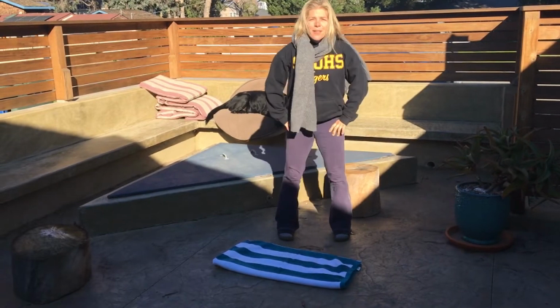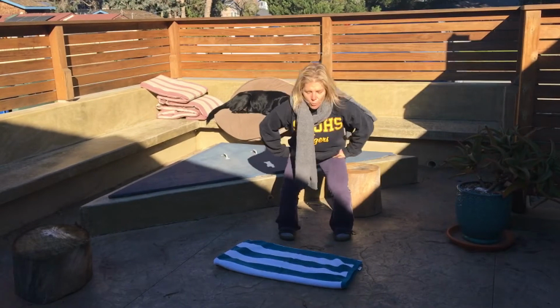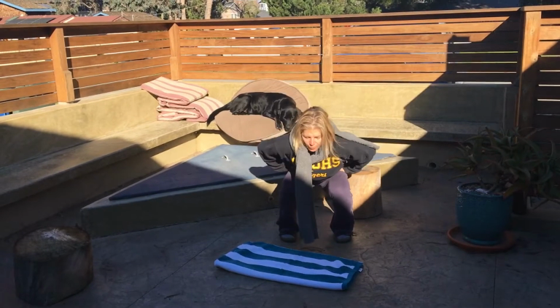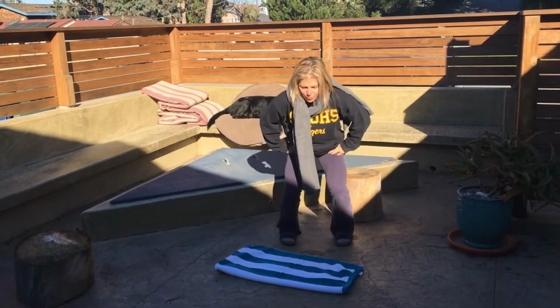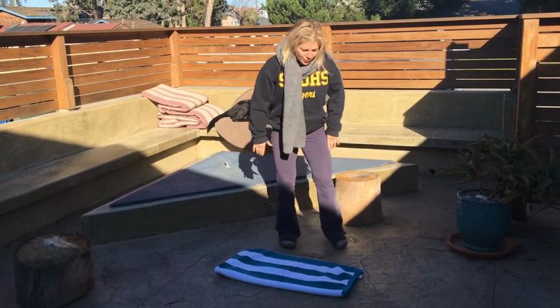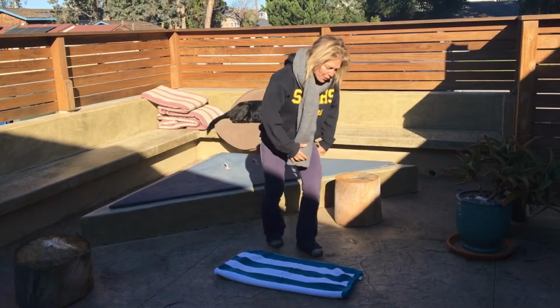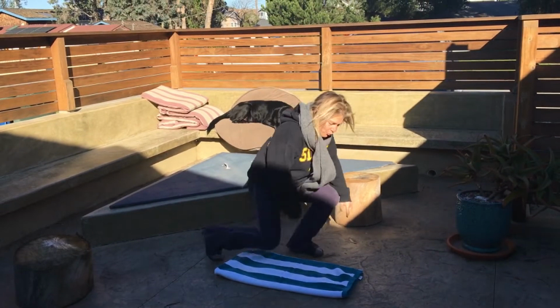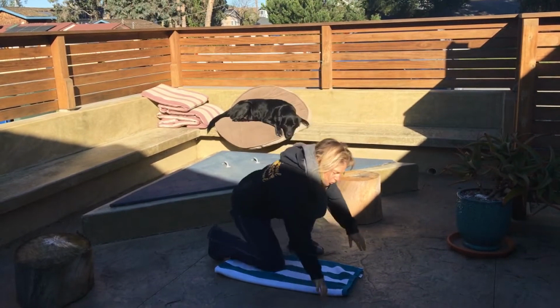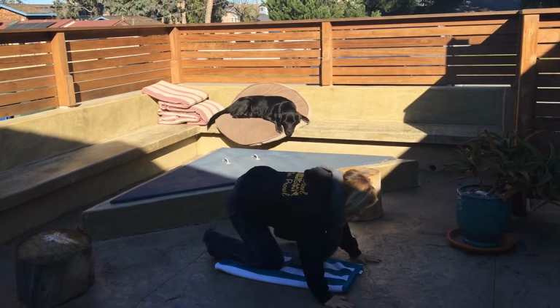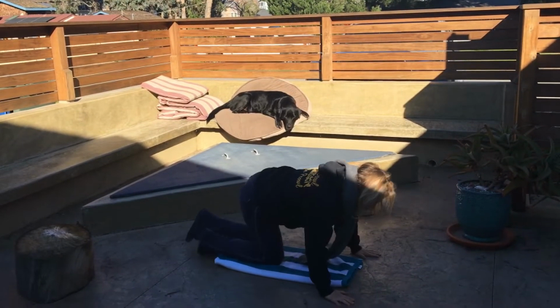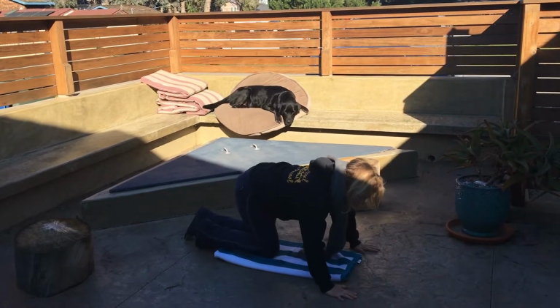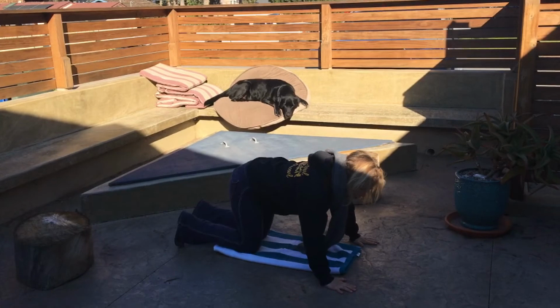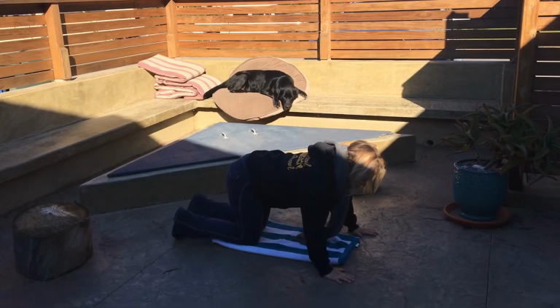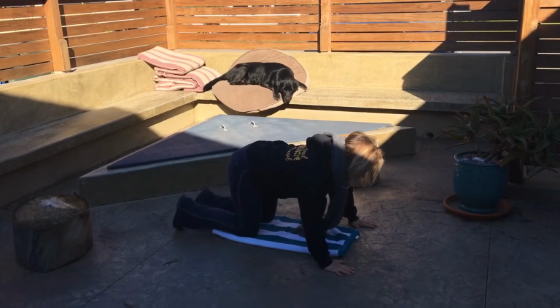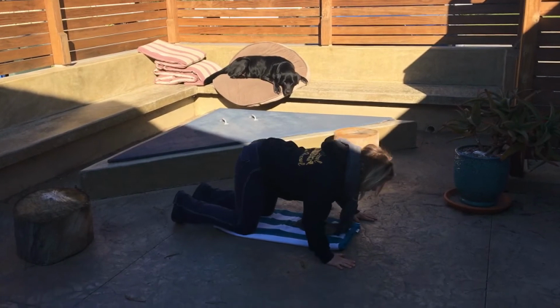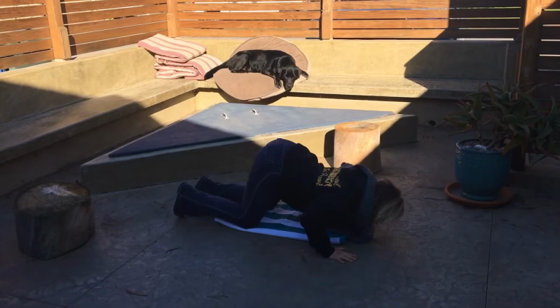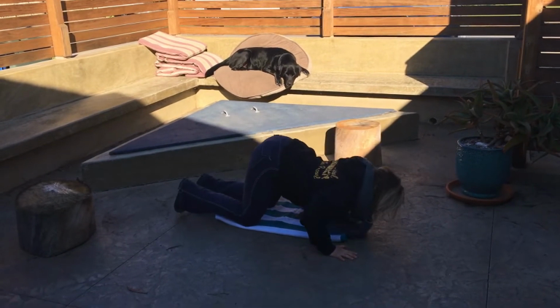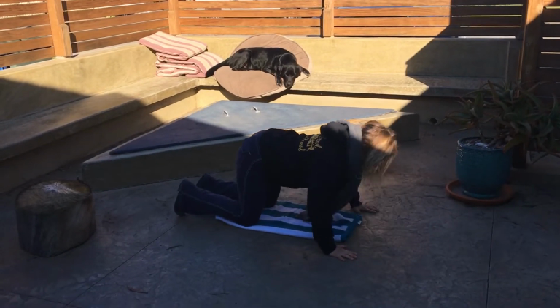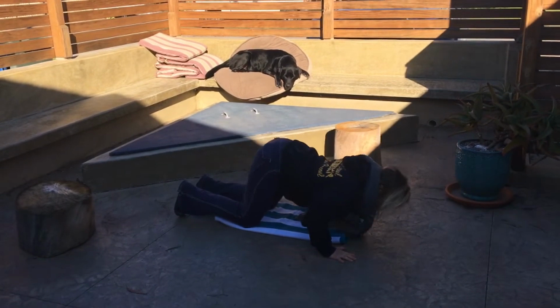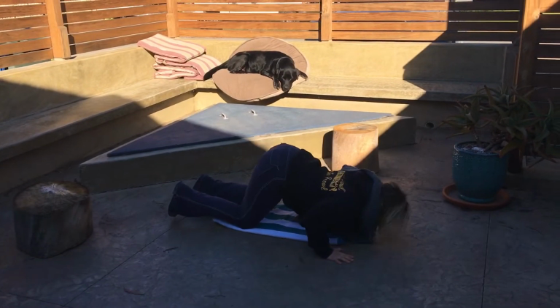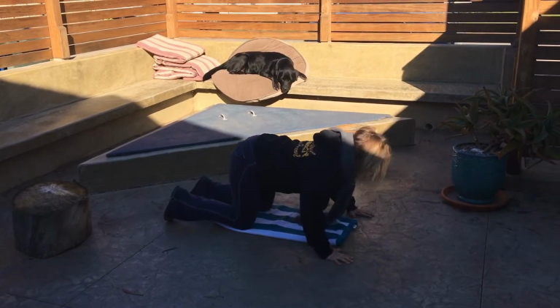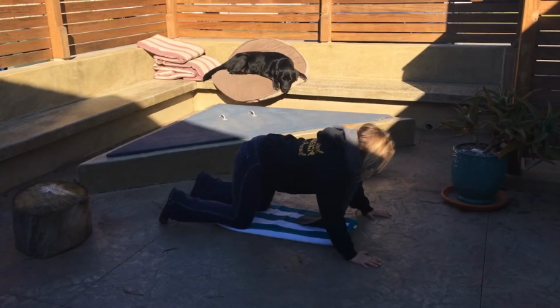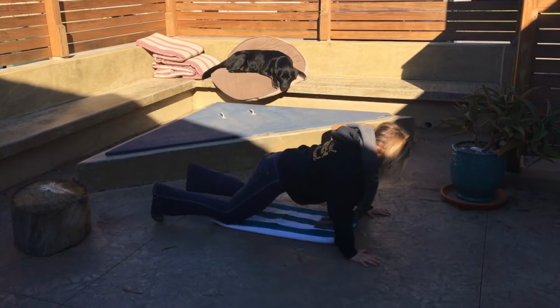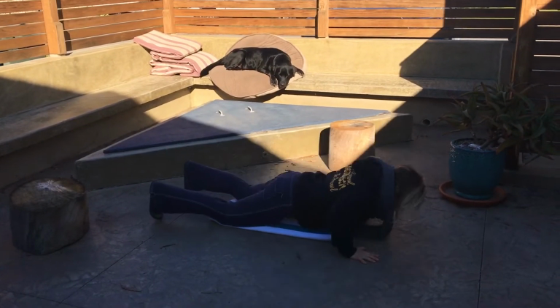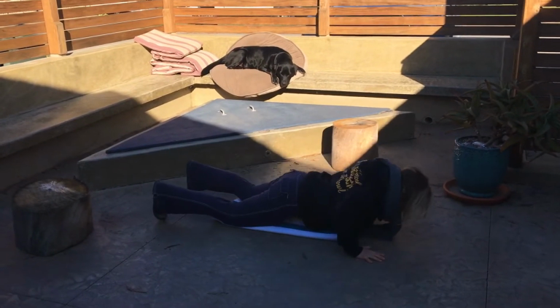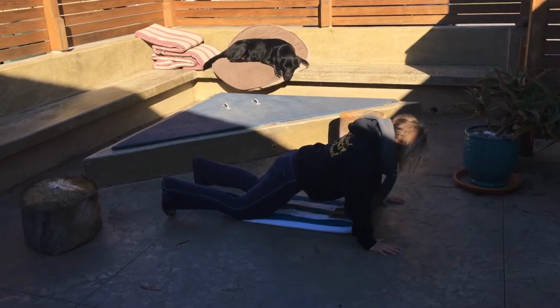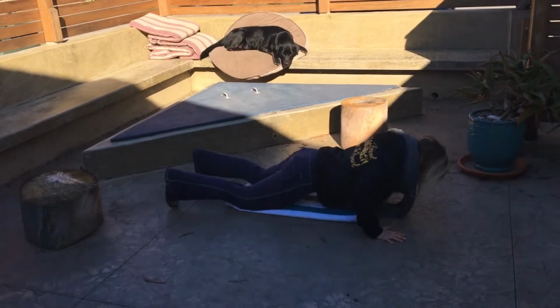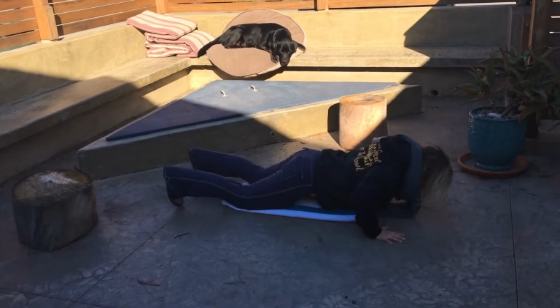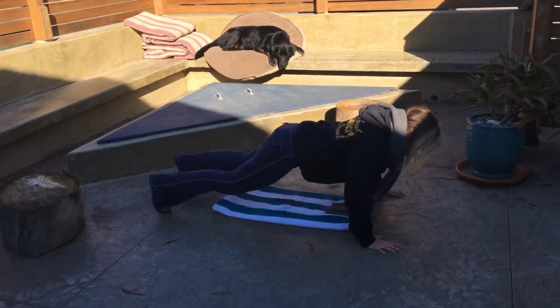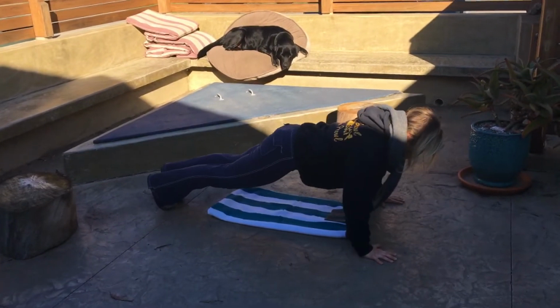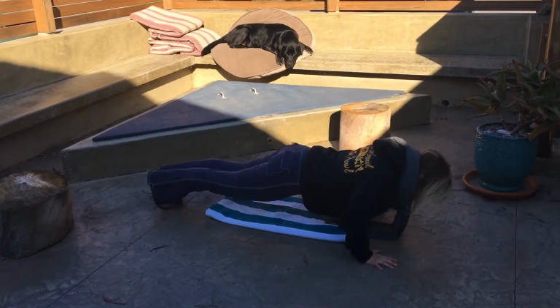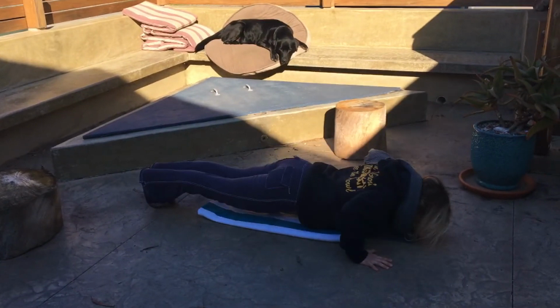Now what I'm going to do here is I'm going to go into a push-up. But what you can do — you can do a push-up here, you can do a push-up here, or then you can do a push-up here.